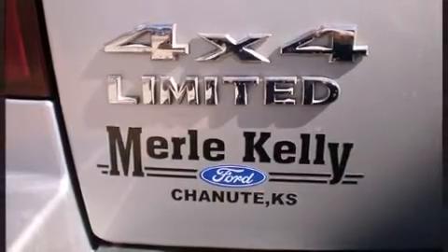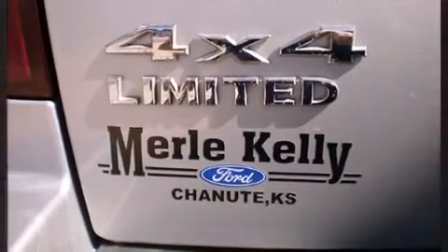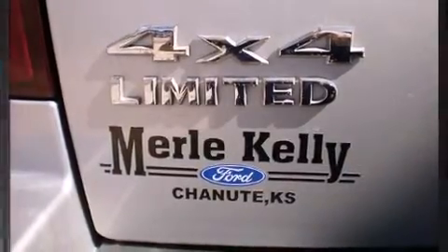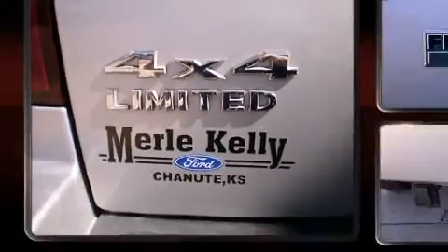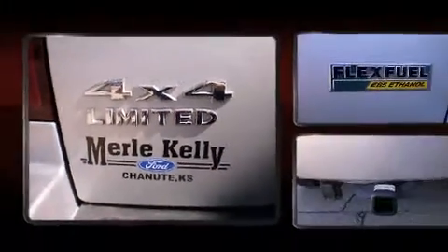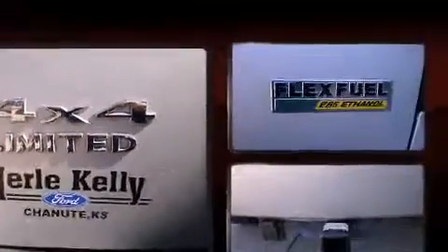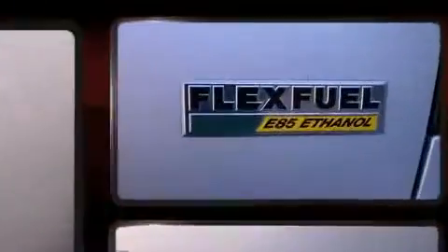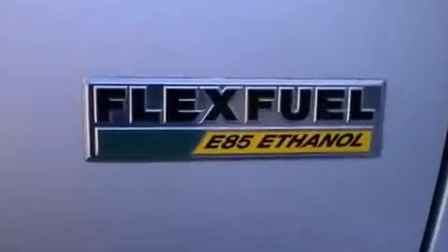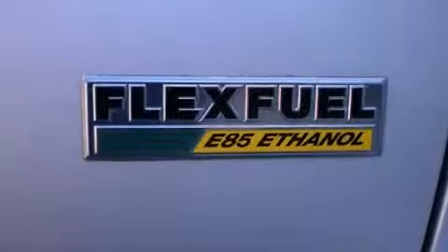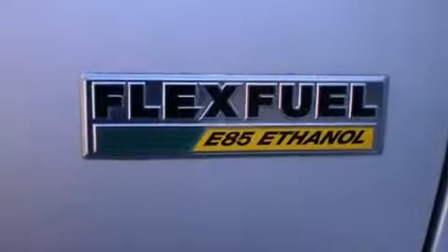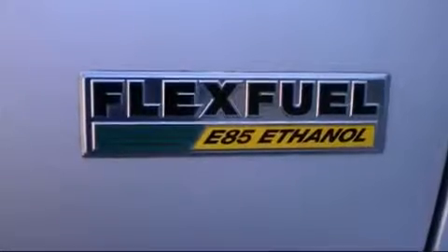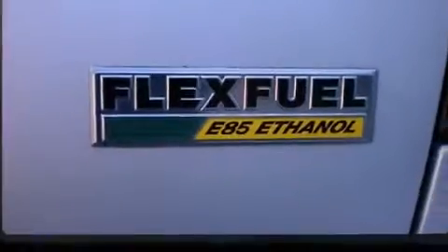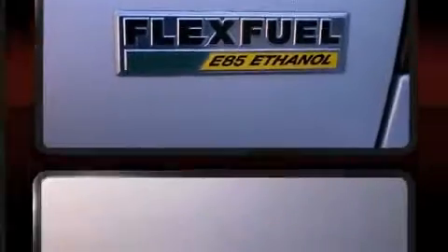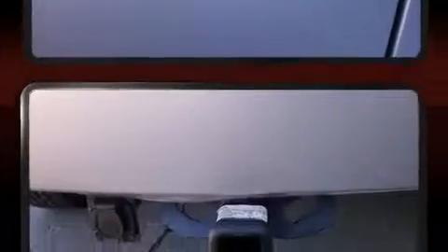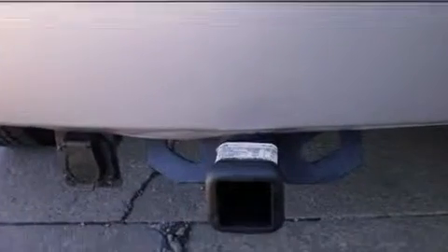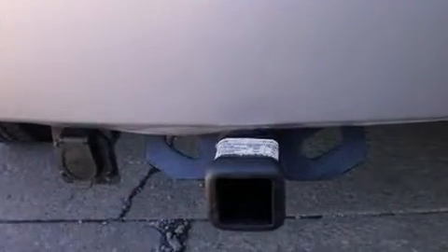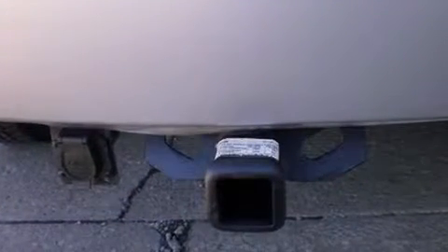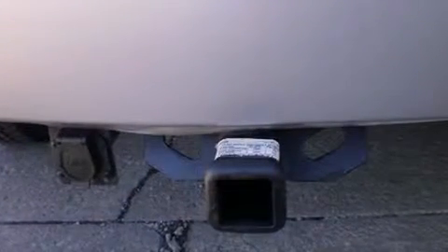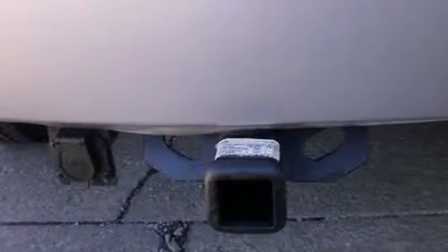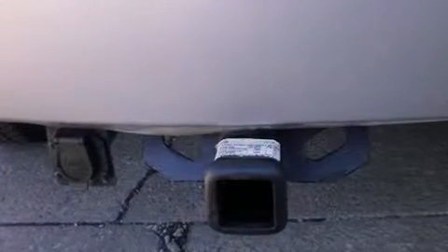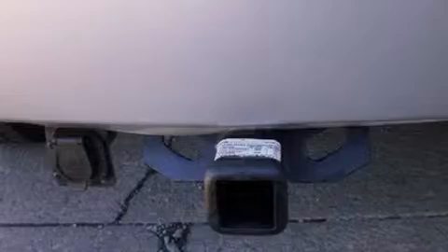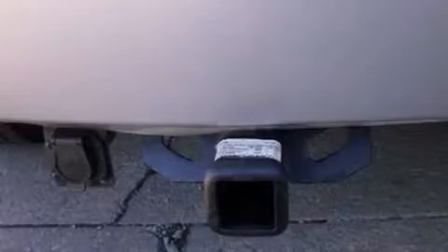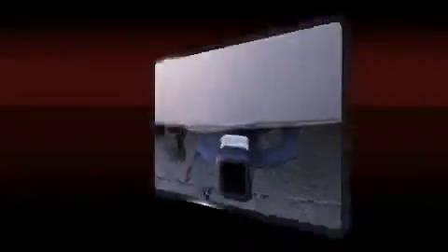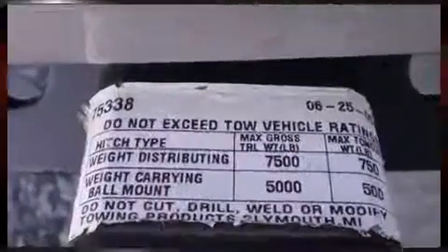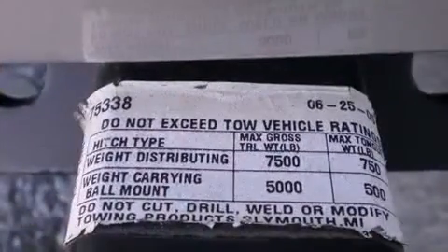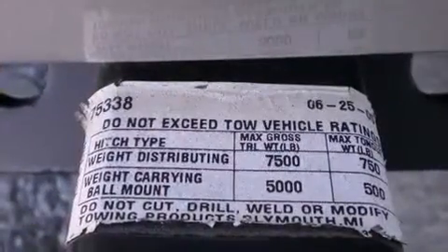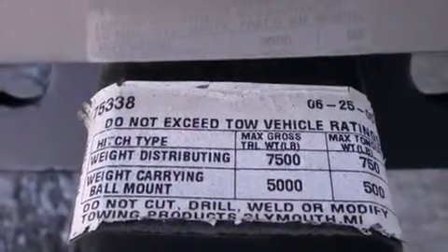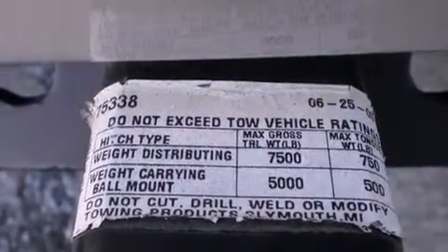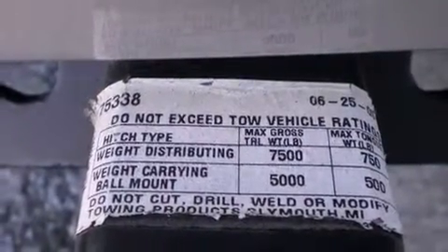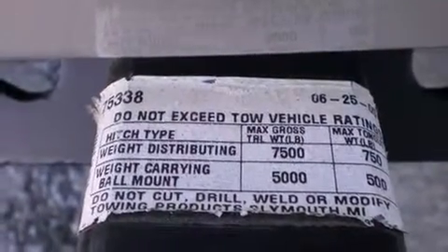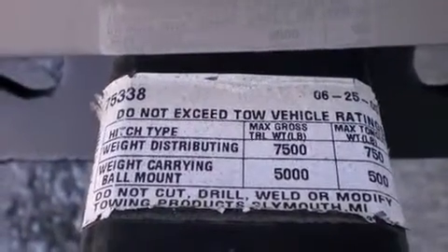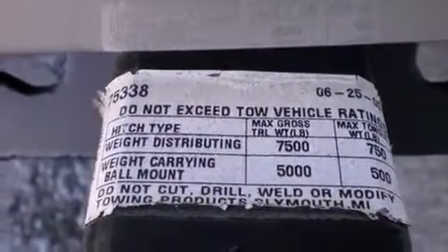Power adjustable pedals allow the driver to optimize his or her driving position, enhancing visibility, comfort, and safety. Premium sound drives six speakers, providing you and your passengers a sensational audio experience.